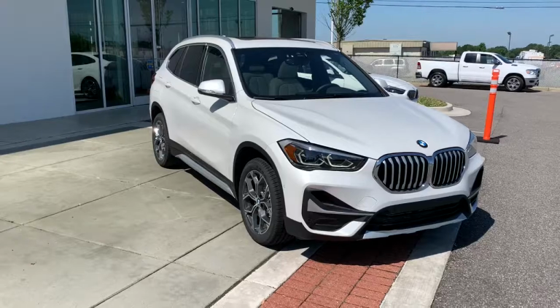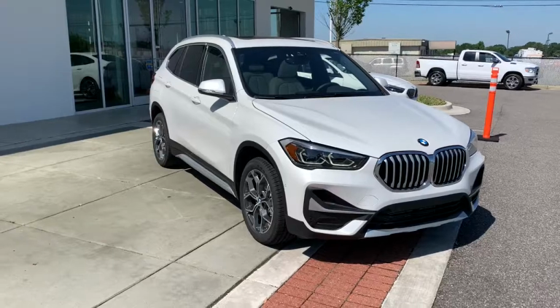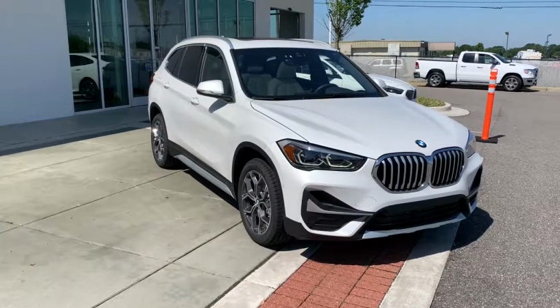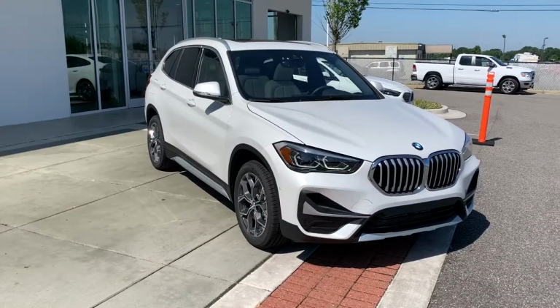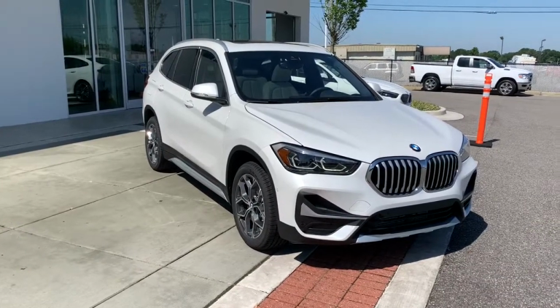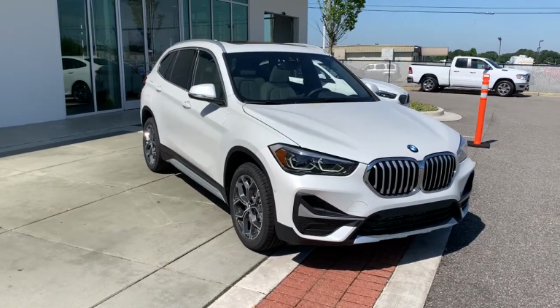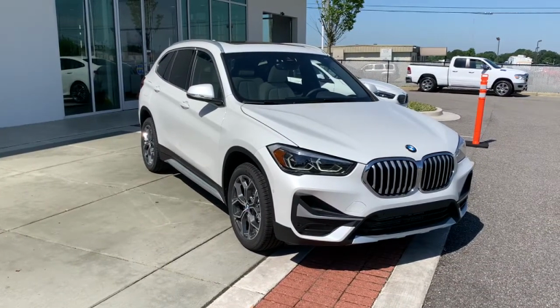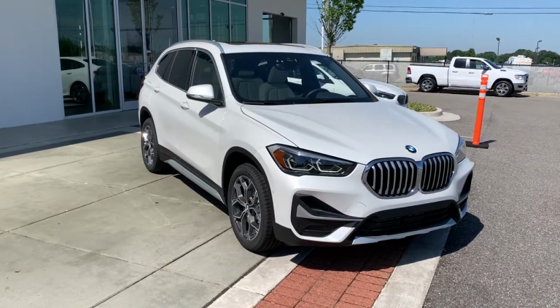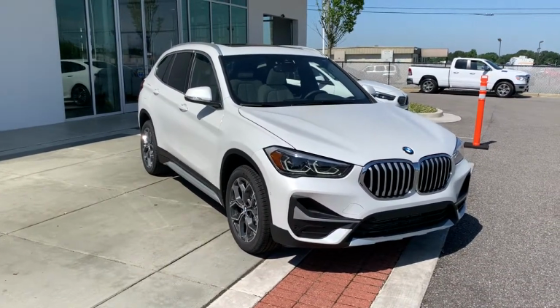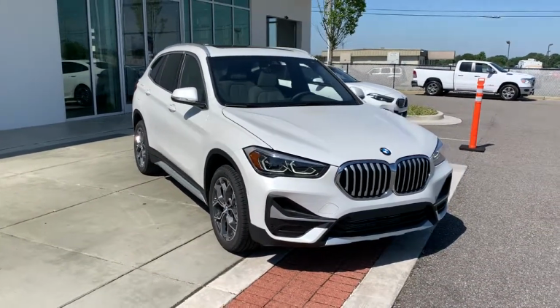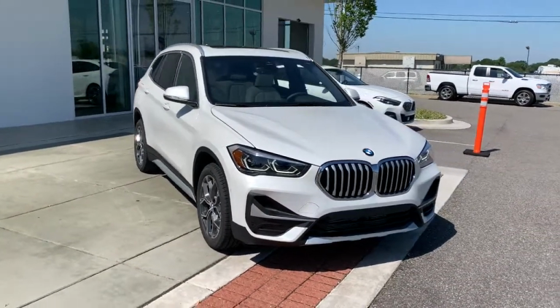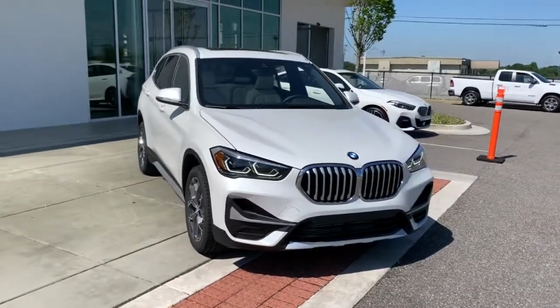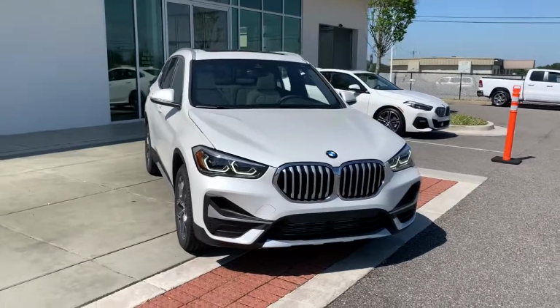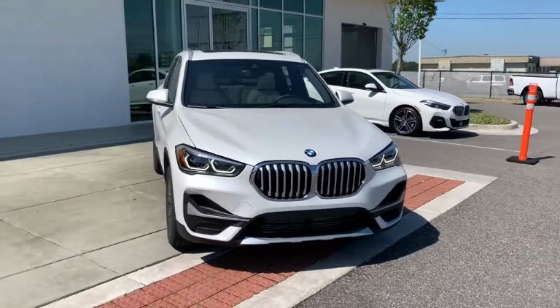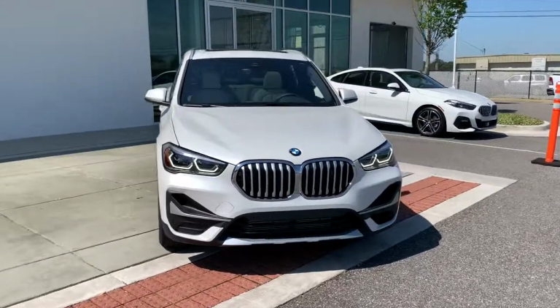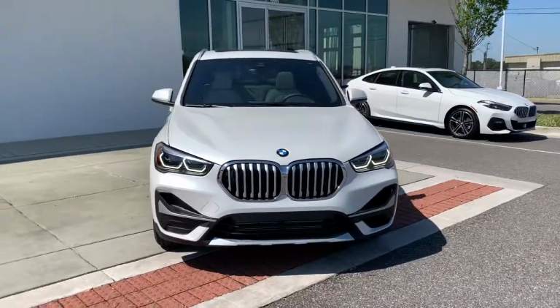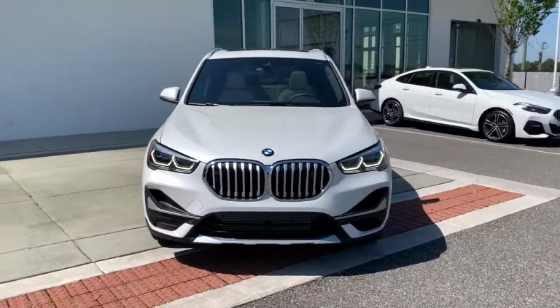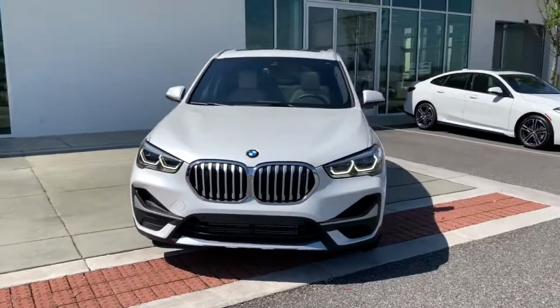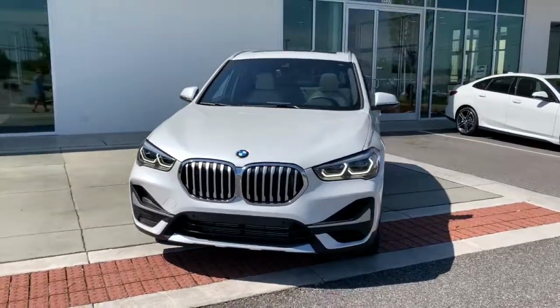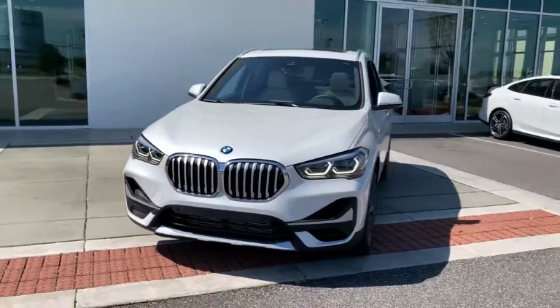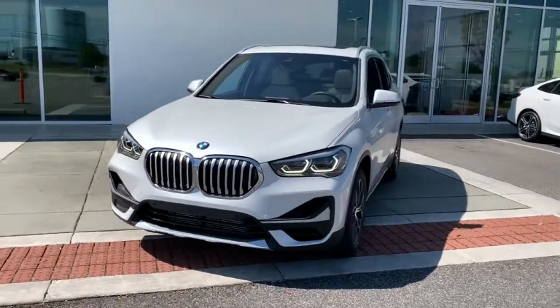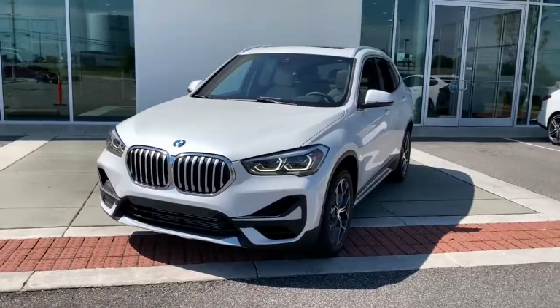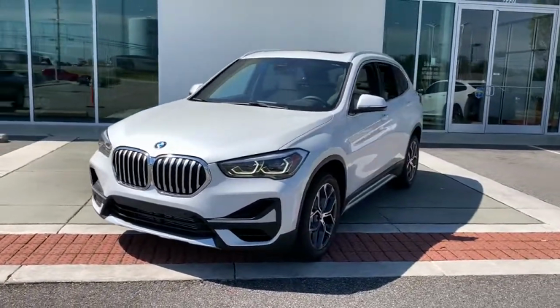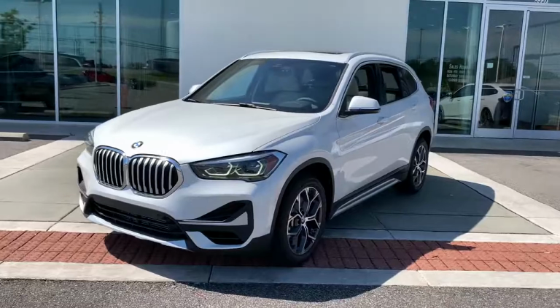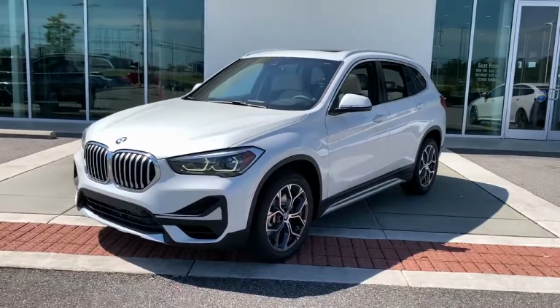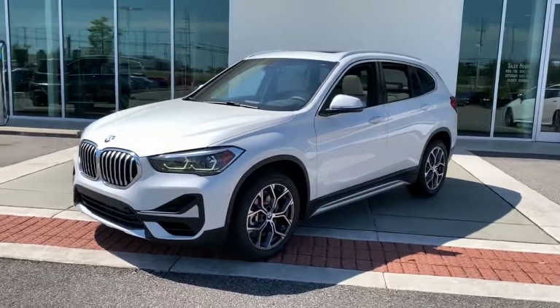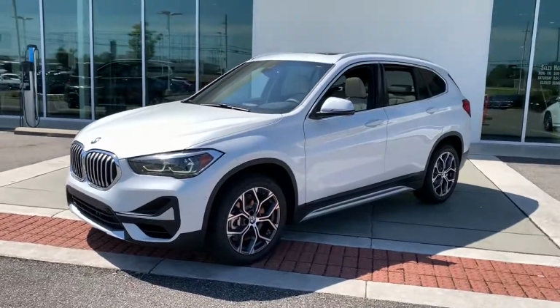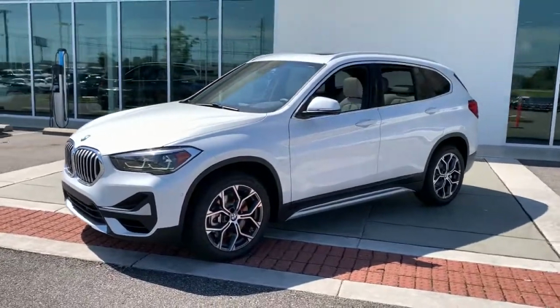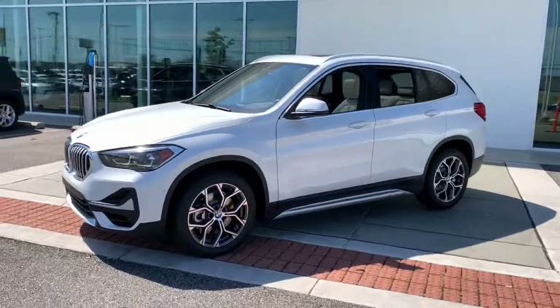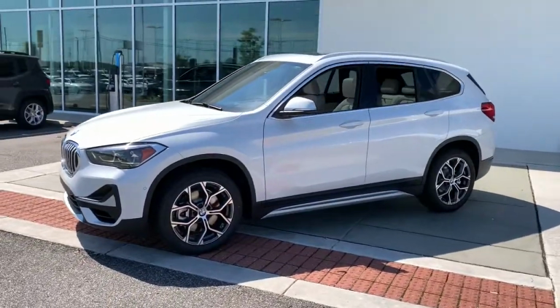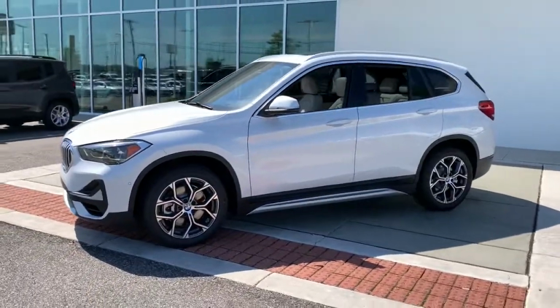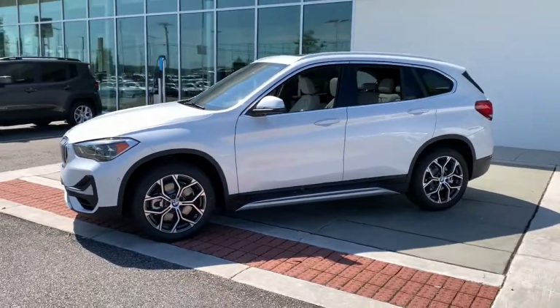Can you see yourself in the 2021 BMW X1? Accelerate to new adventures in the X1, the sports activity vehicle that blends legendary motorsport performance and handling with the can-do of an SUV.